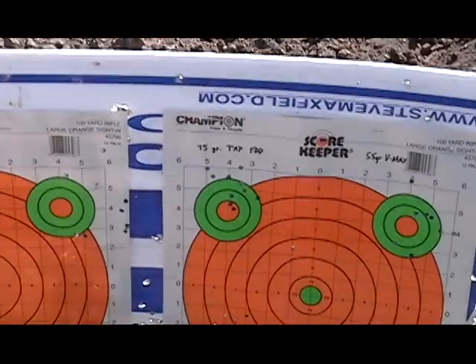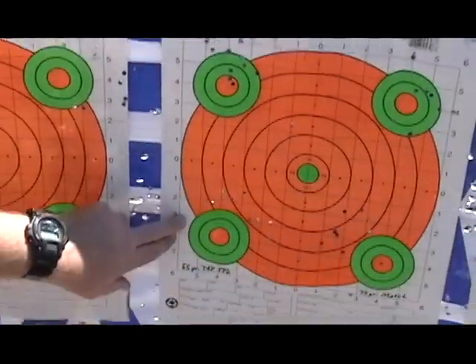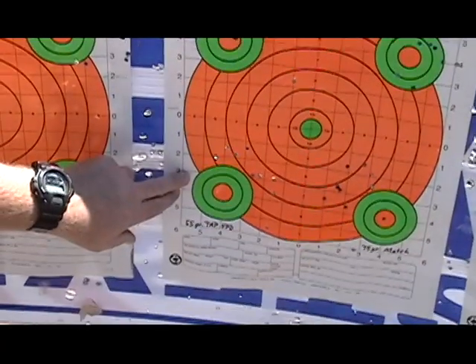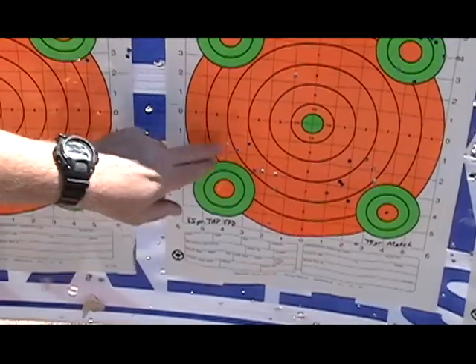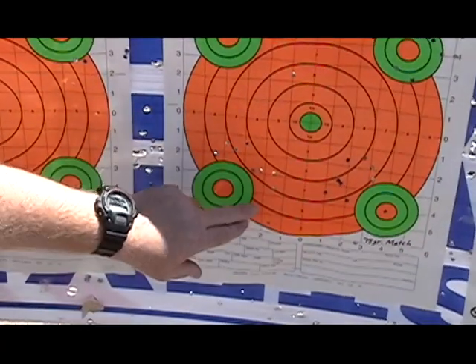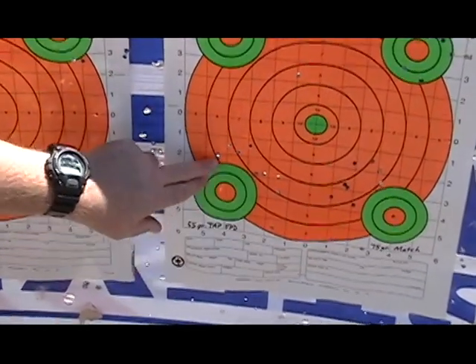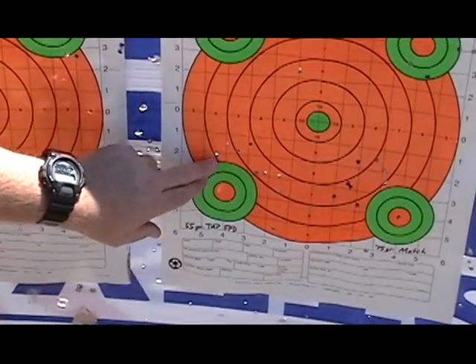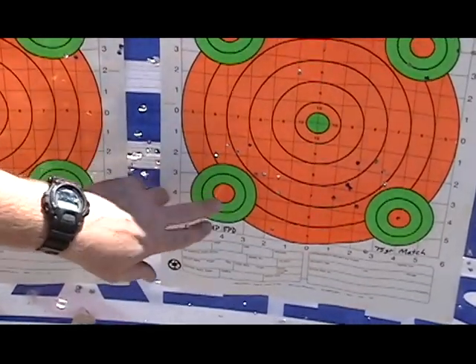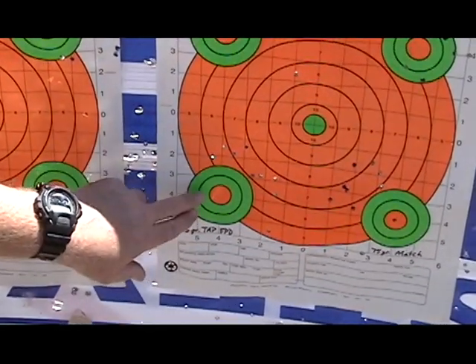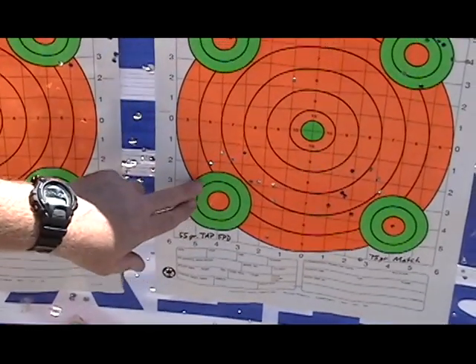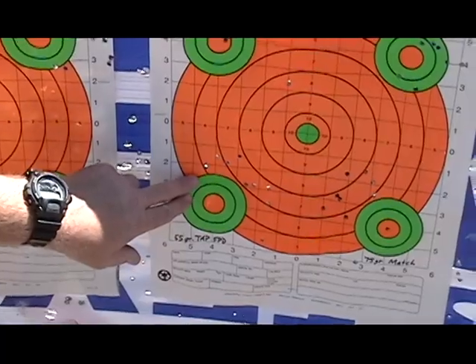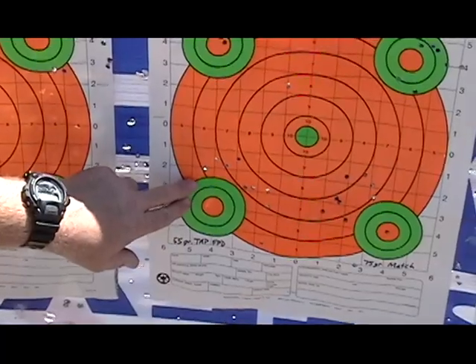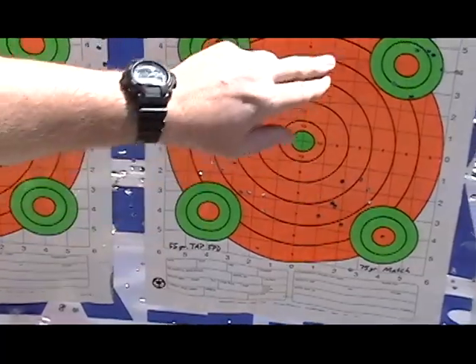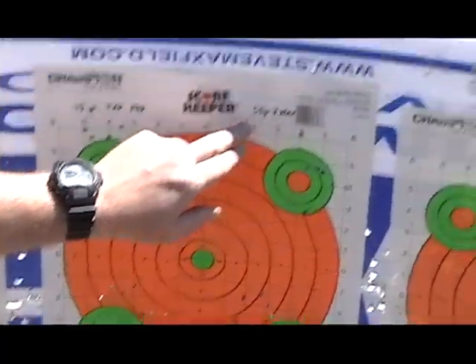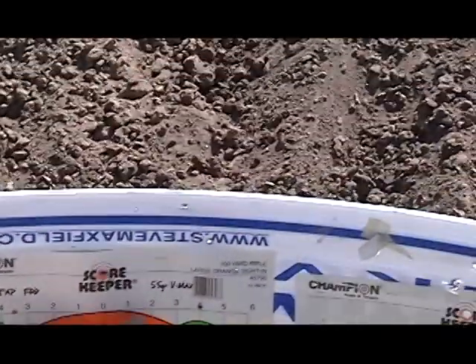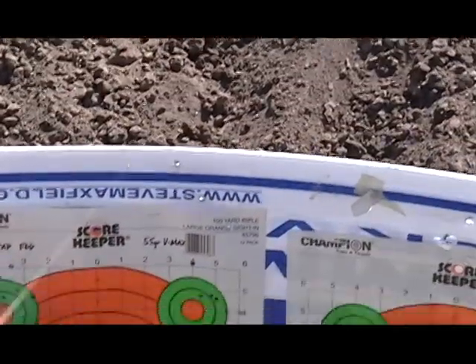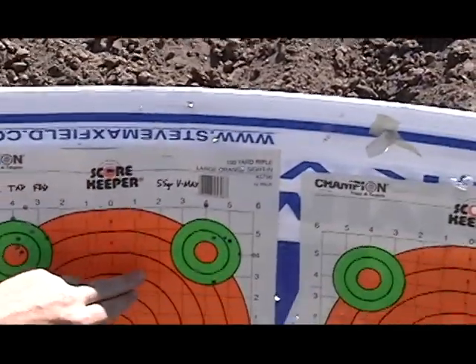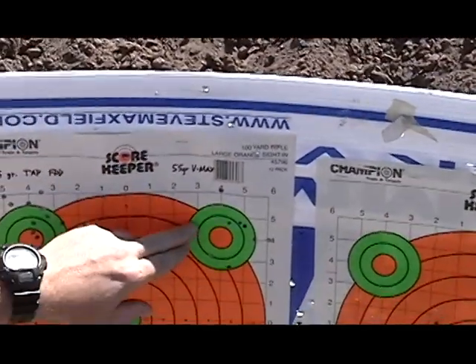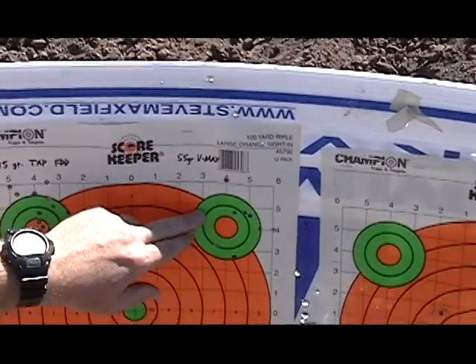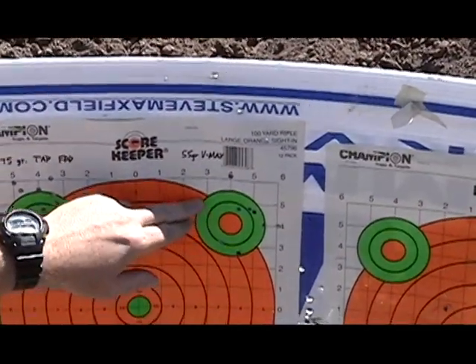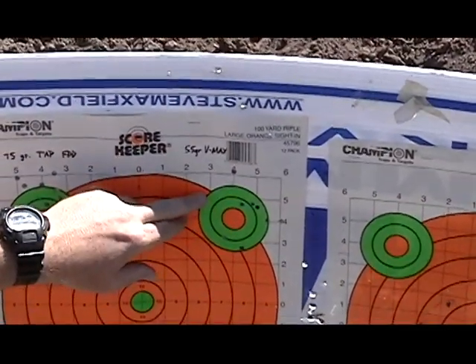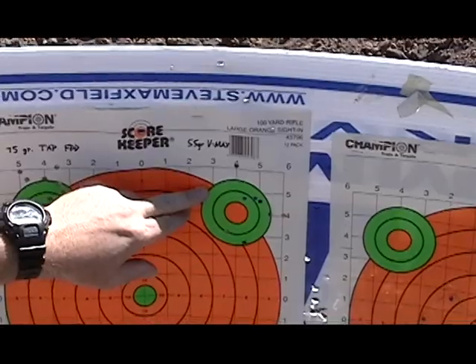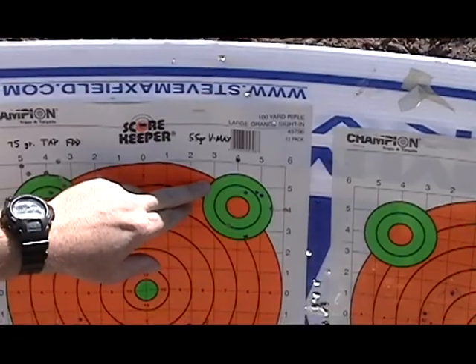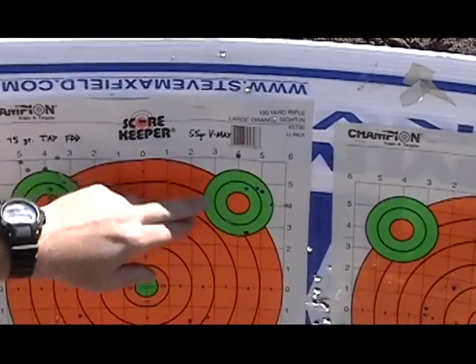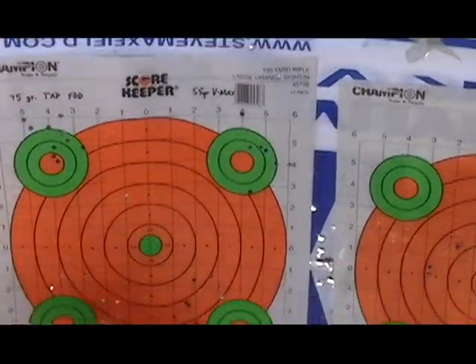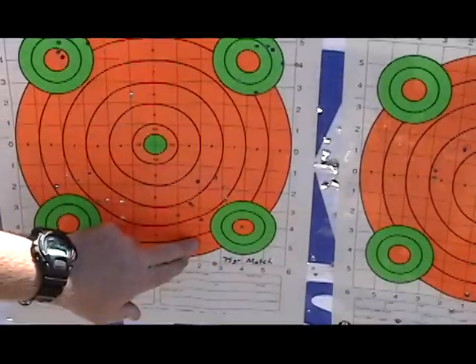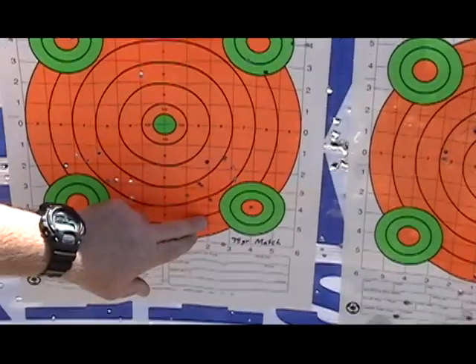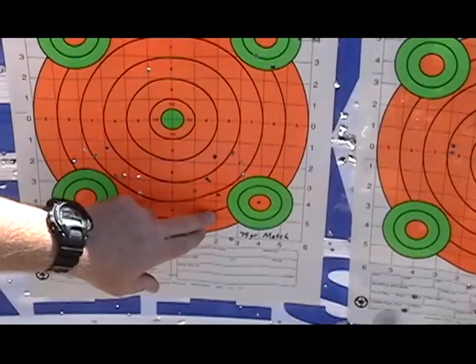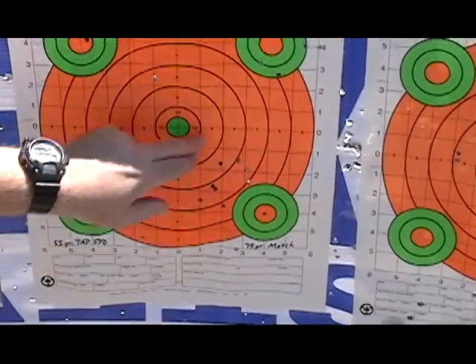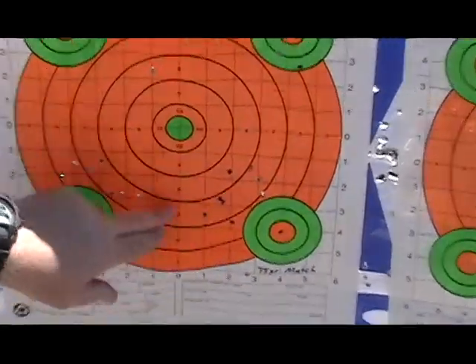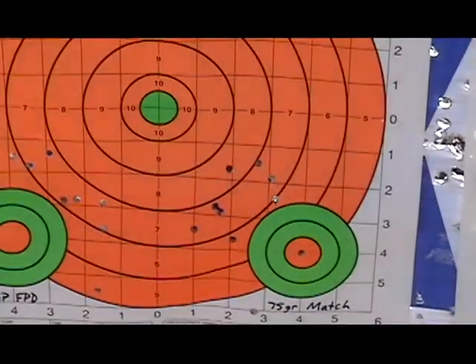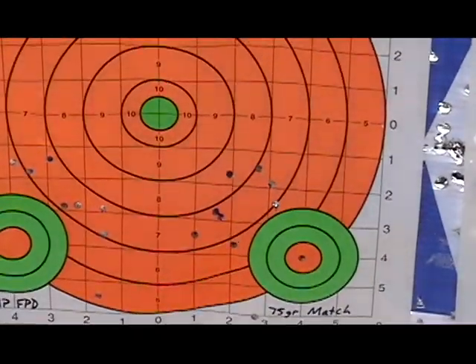The 55 grain TAP, a very nice group here — very acceptable for personal defense reasons. The 55 grain VMAX, another great group. And look at this, 75 grain match — another very decent group.